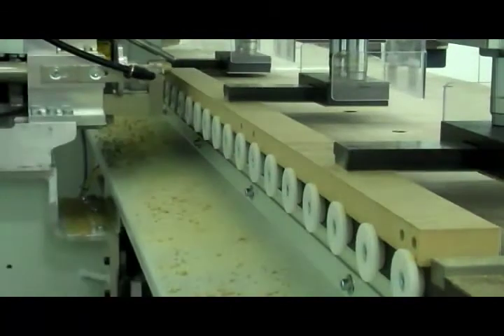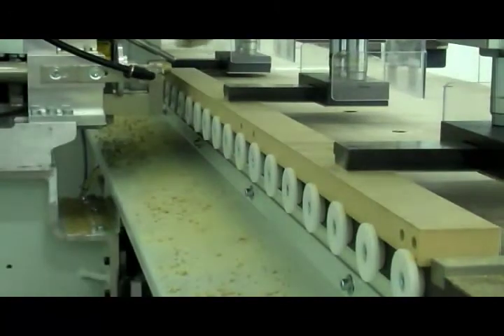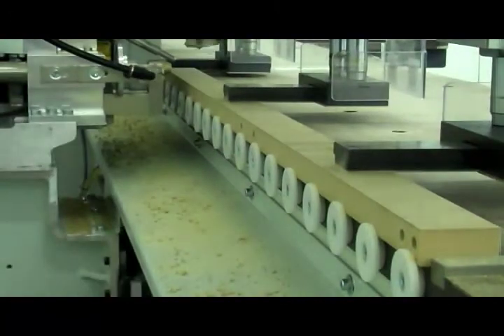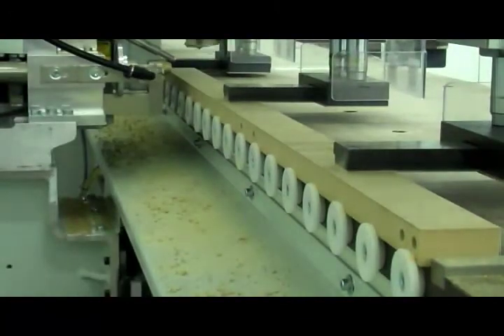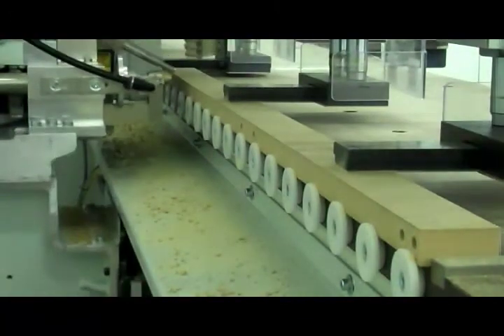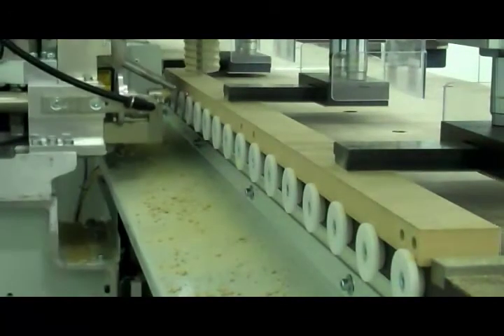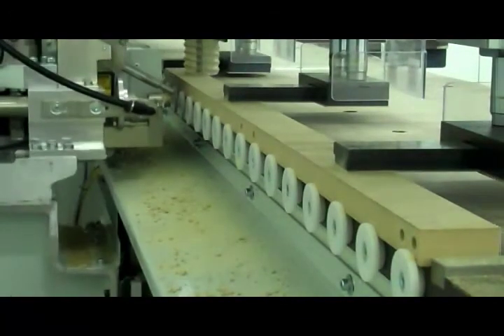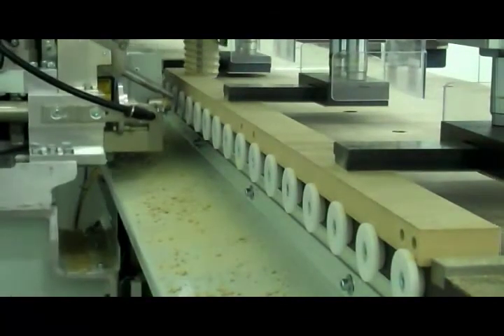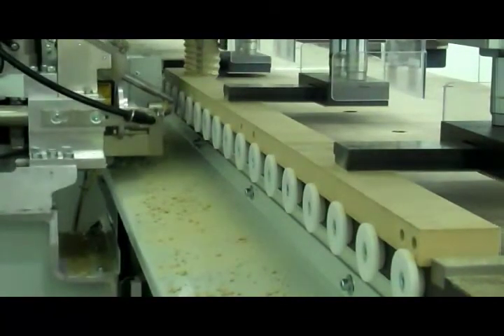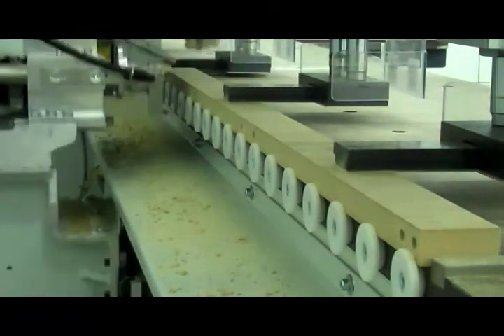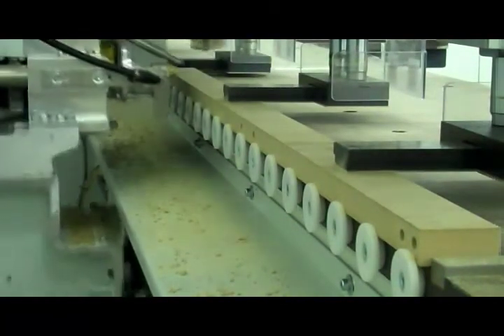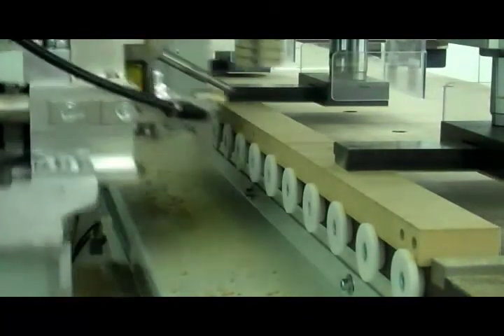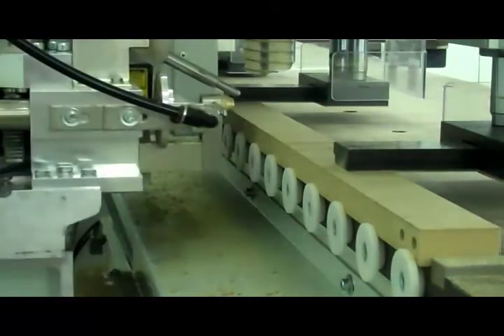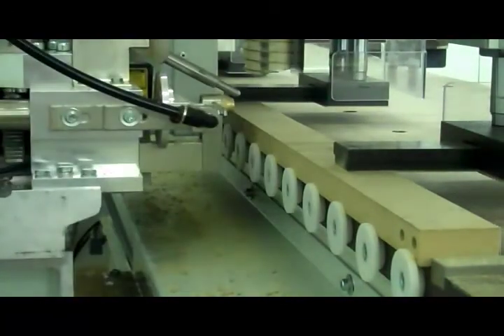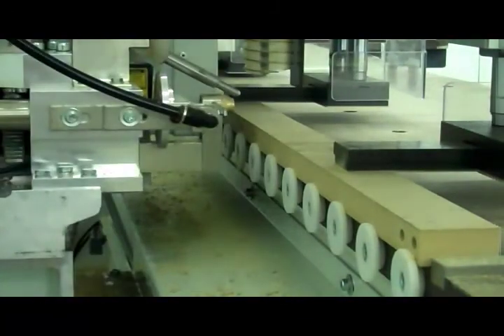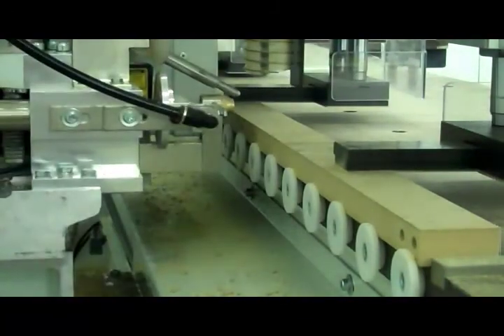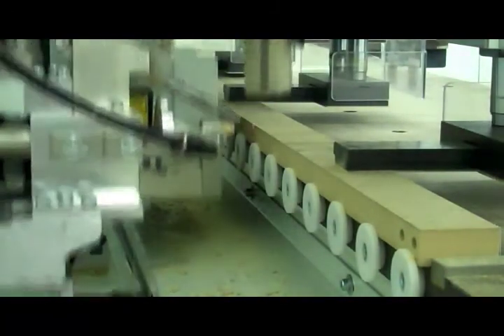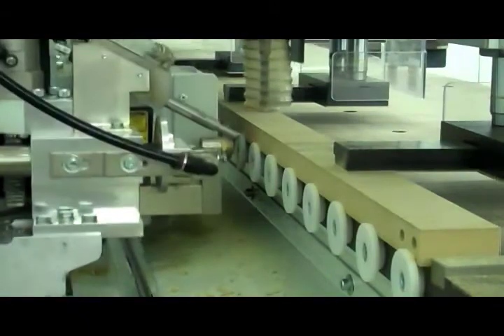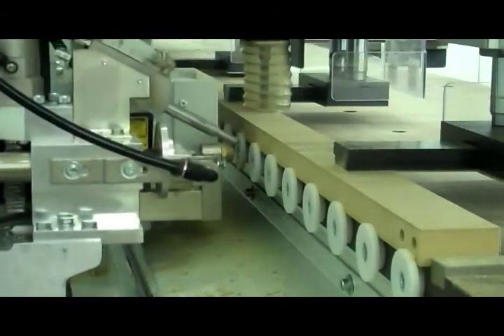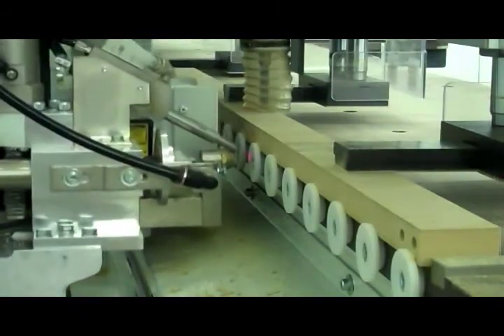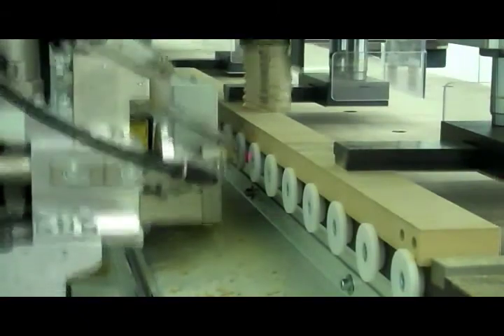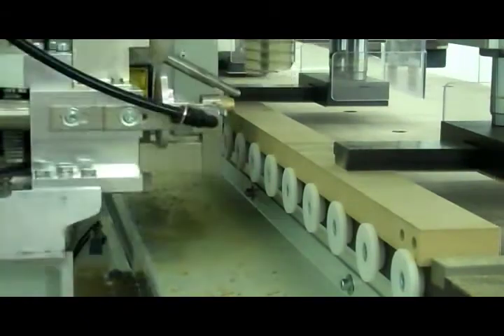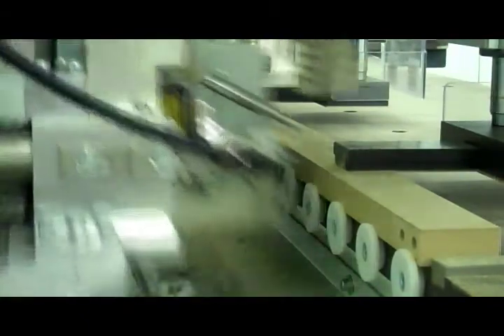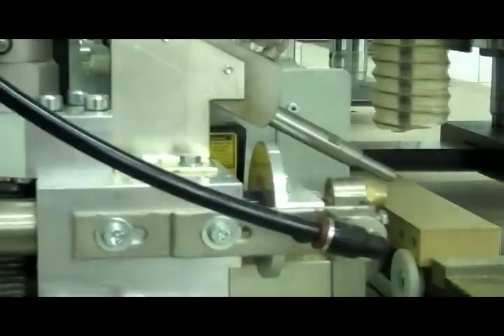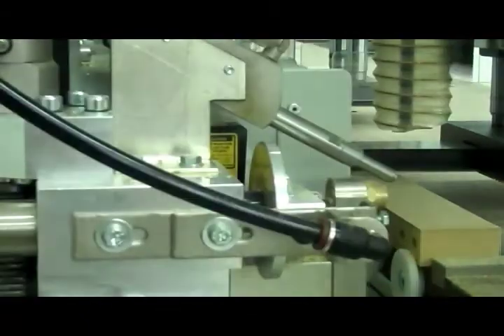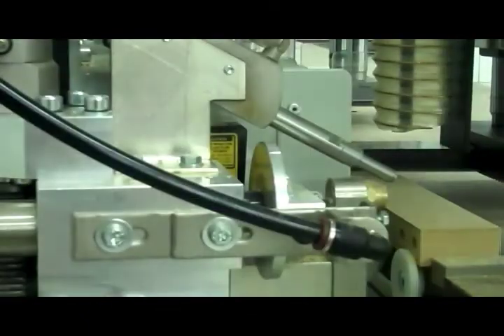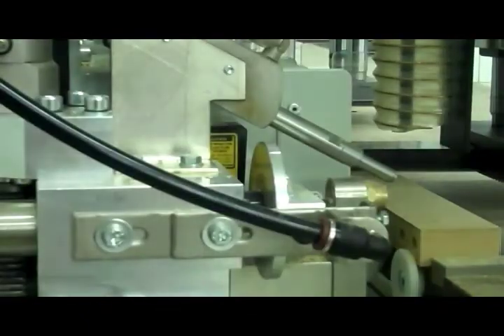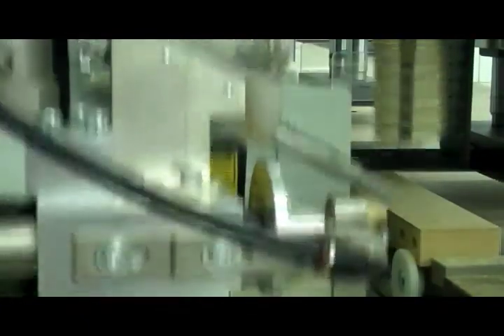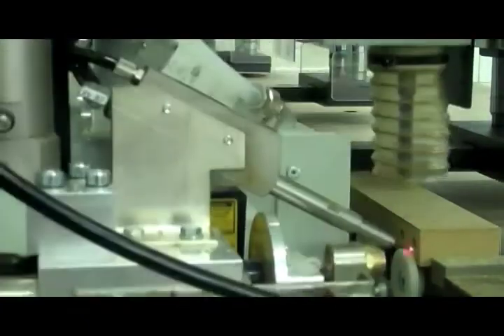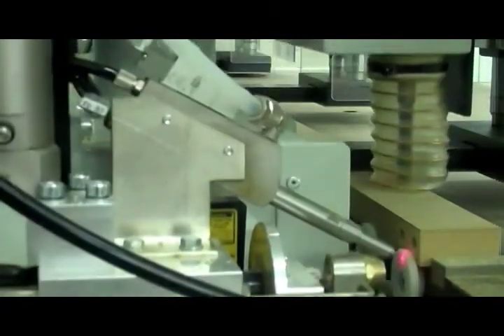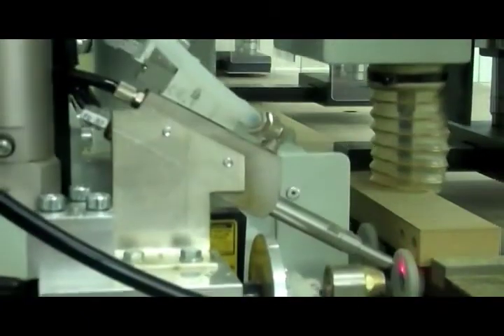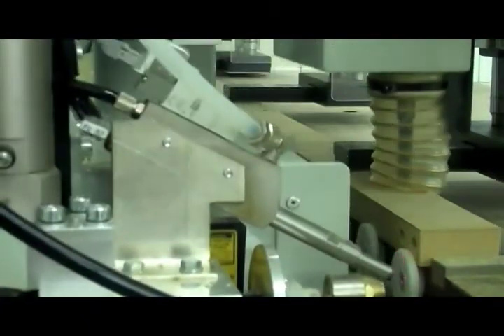Now we bore and drill the top for the attachment holes of the frame to the box. In this particular application, clamp position will be moved quite often by the operator.